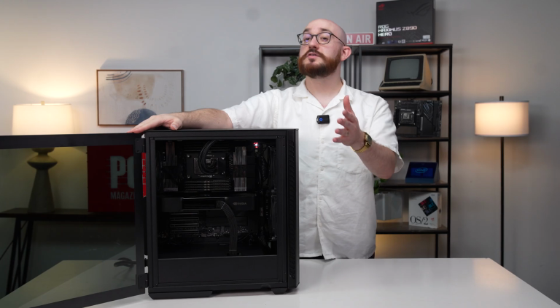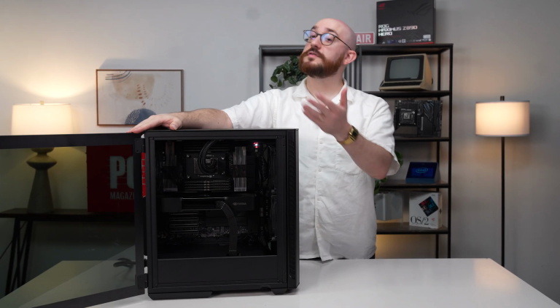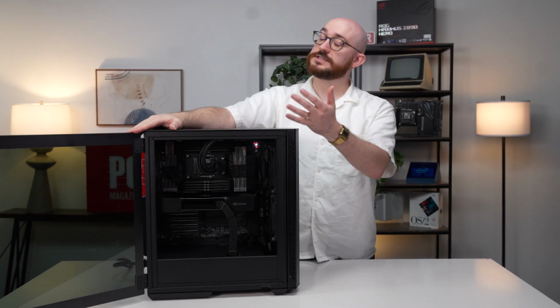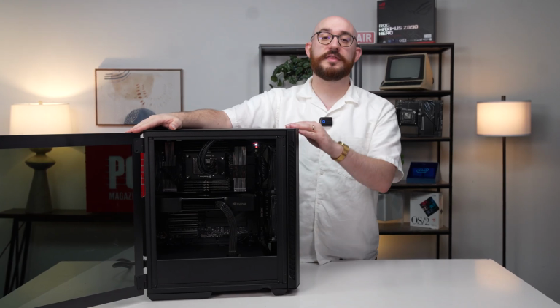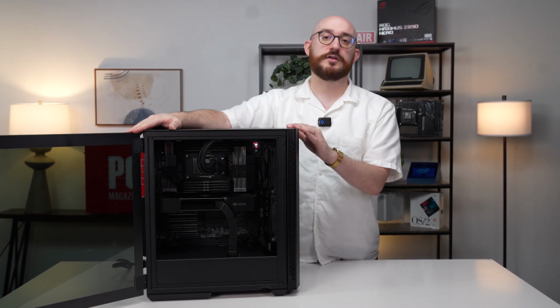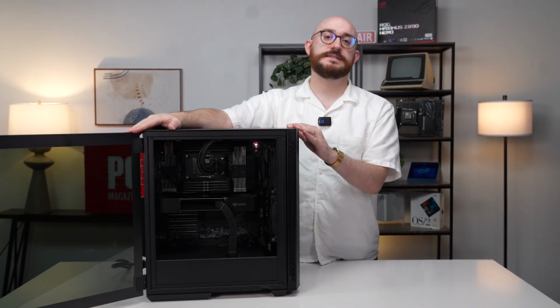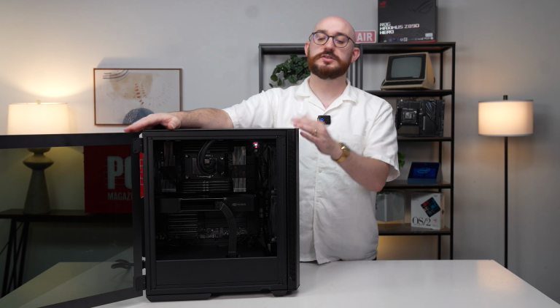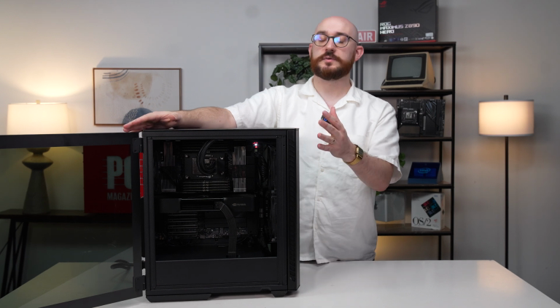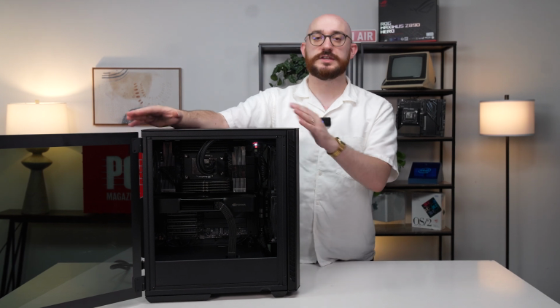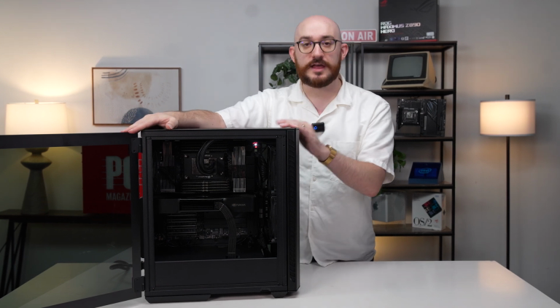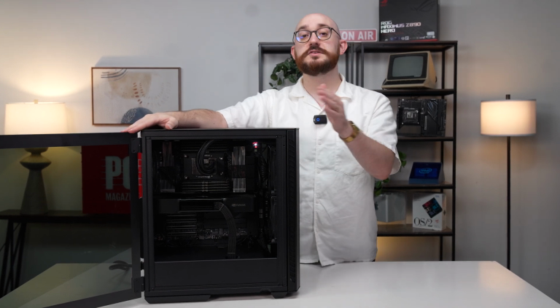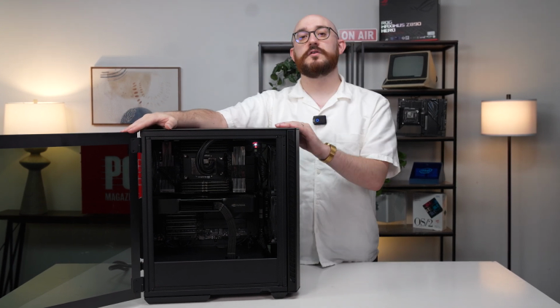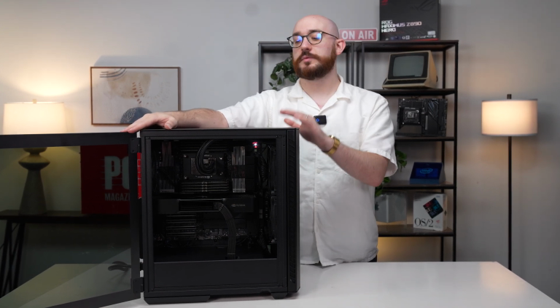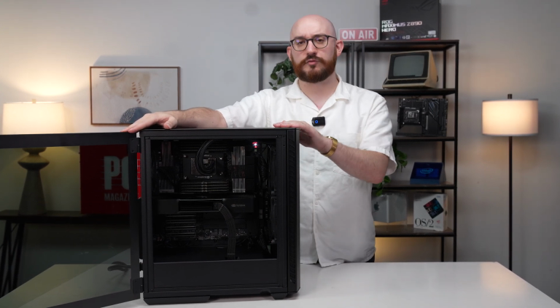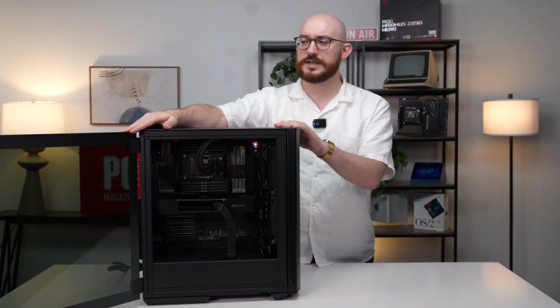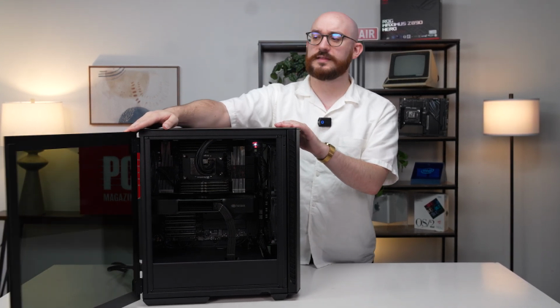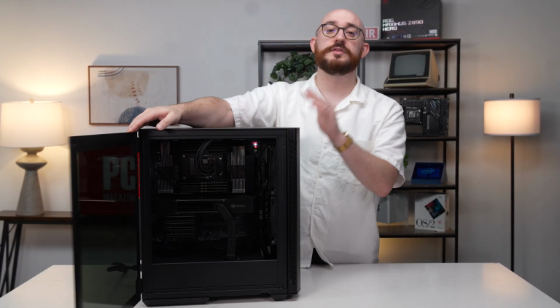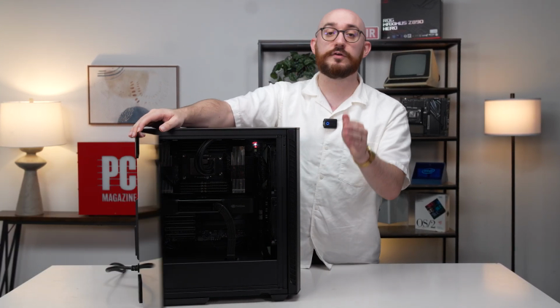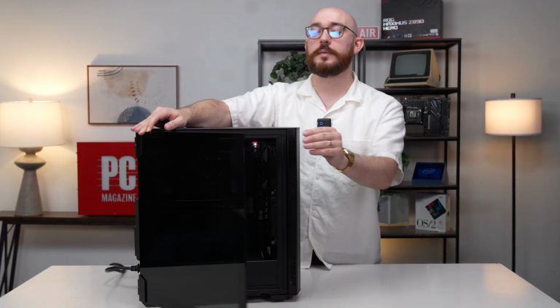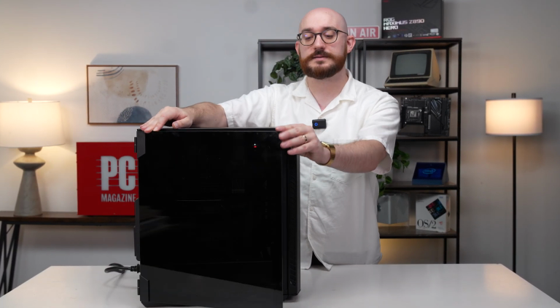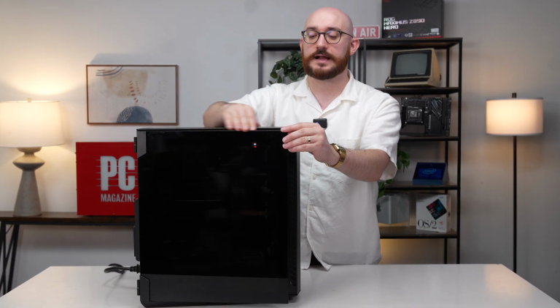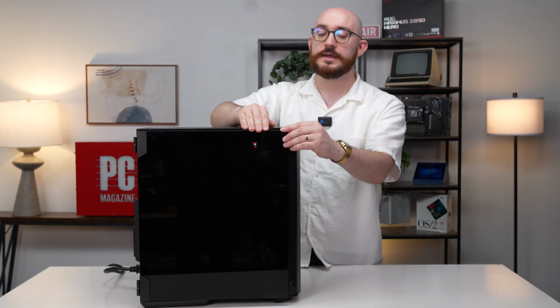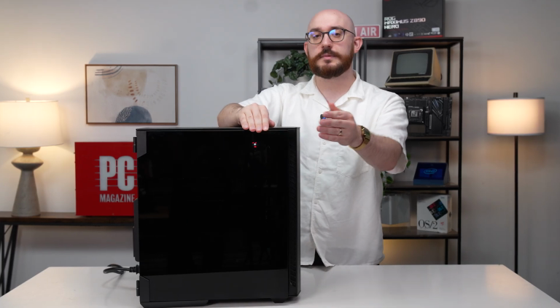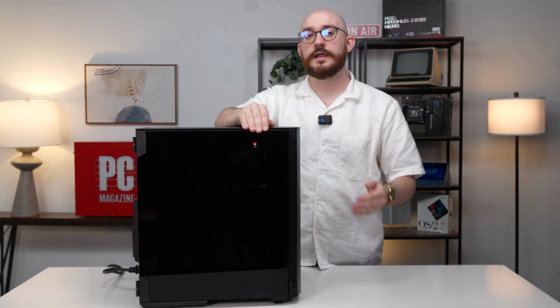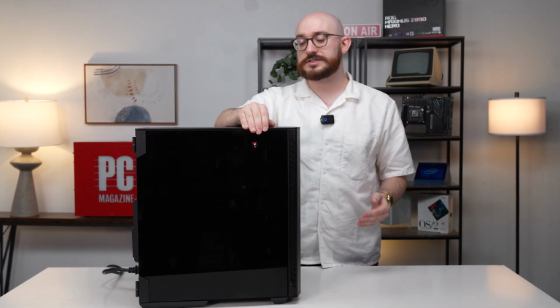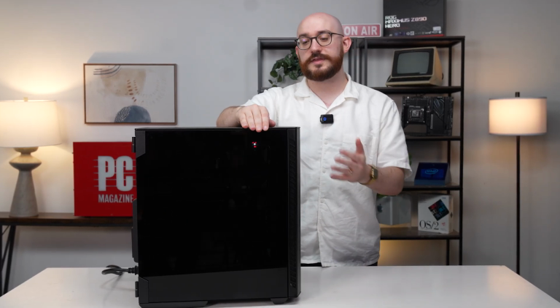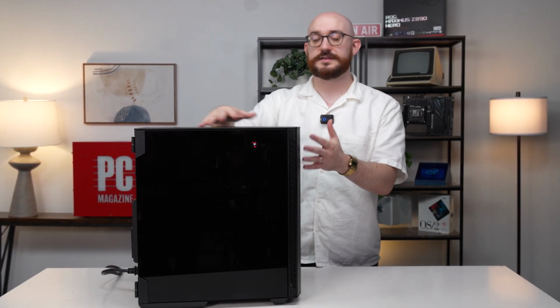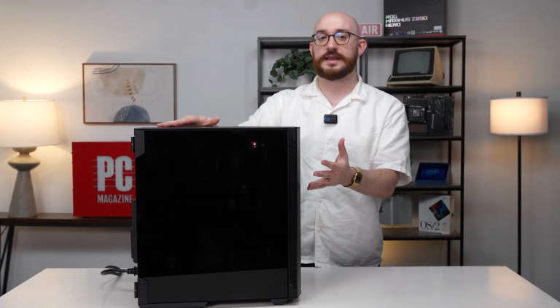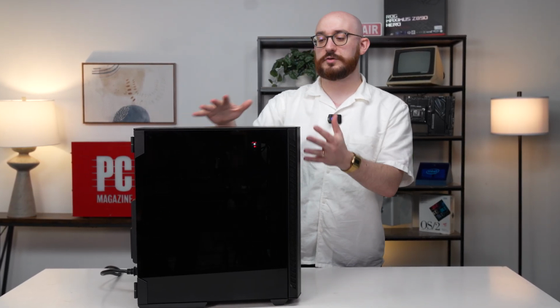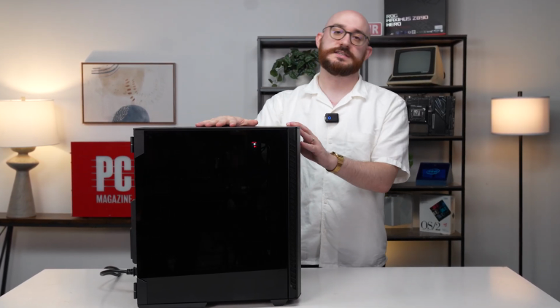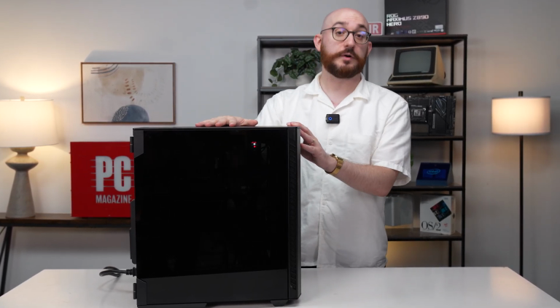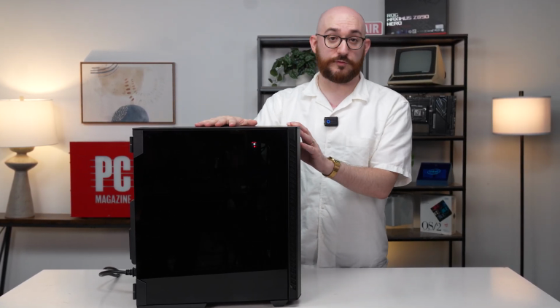Those are the core things you need to know about the Falcon Northwest Talon 2025 edition. Thank you so much for watching. We're going to get right to benchmarking this and put the full review up on PCMag.com. In the meanwhile, let us know what you think about the design and how you think the system is going to perform.